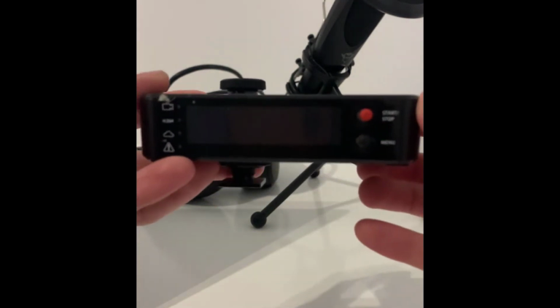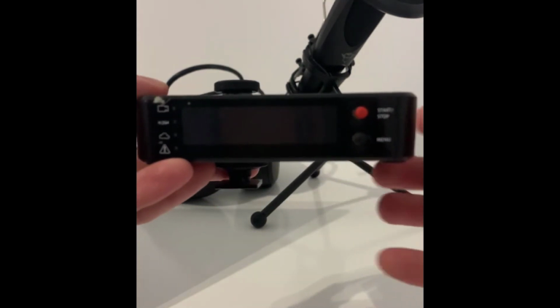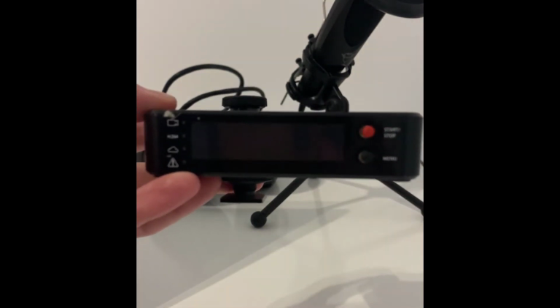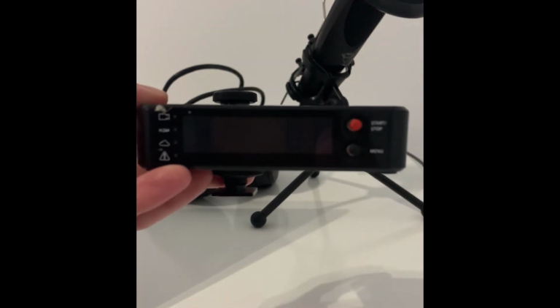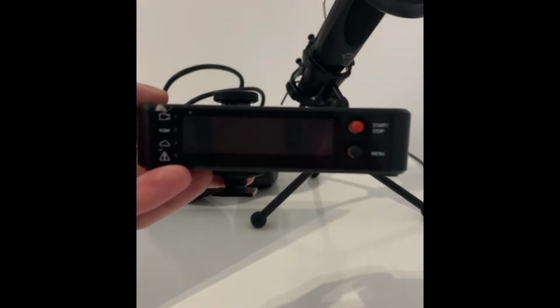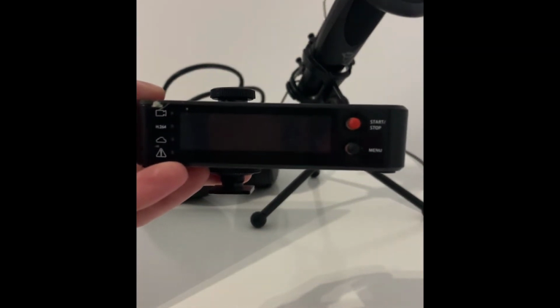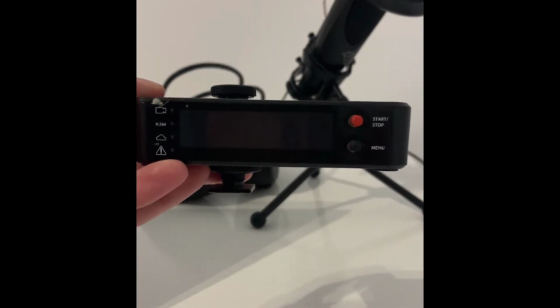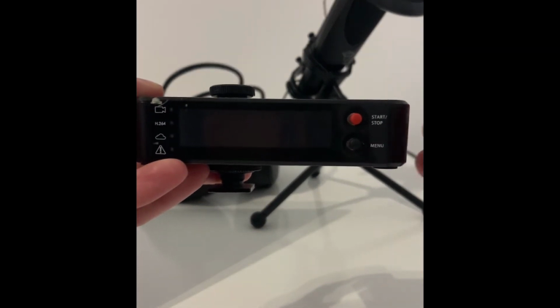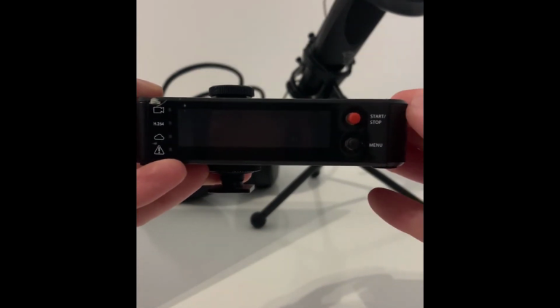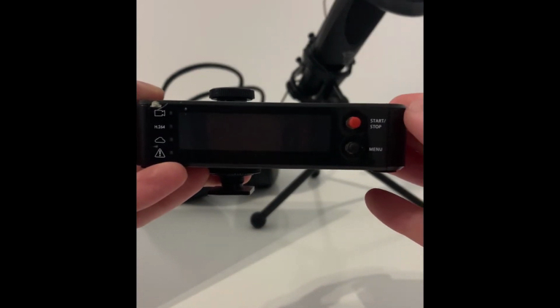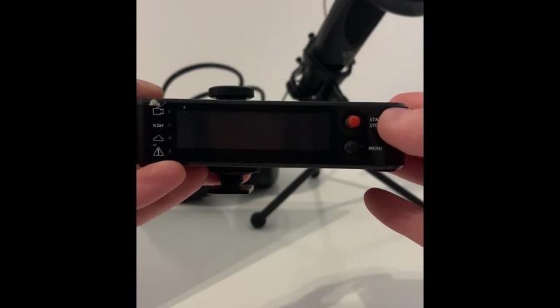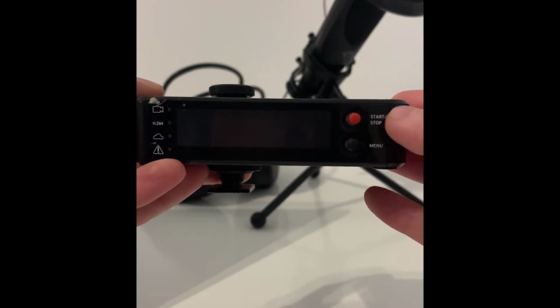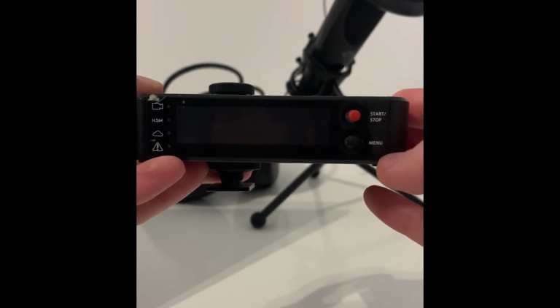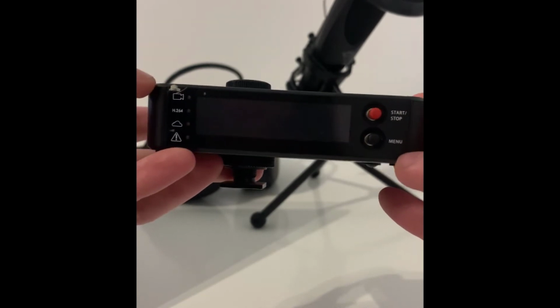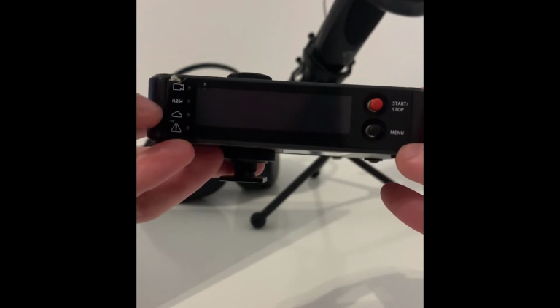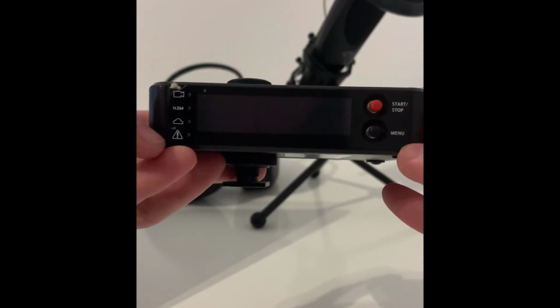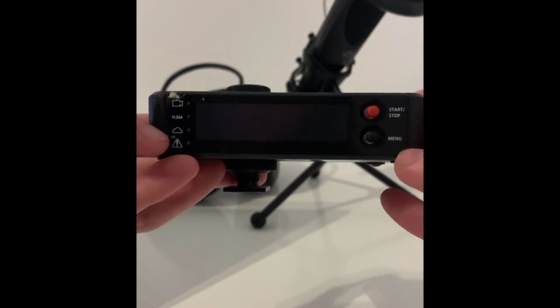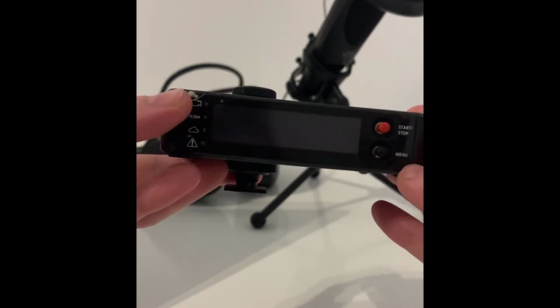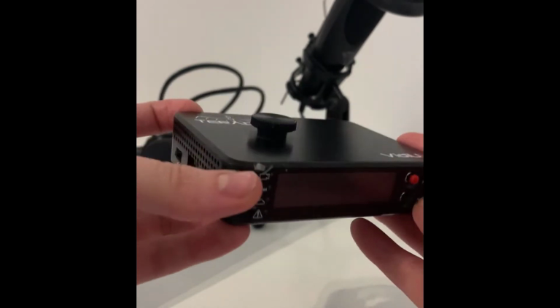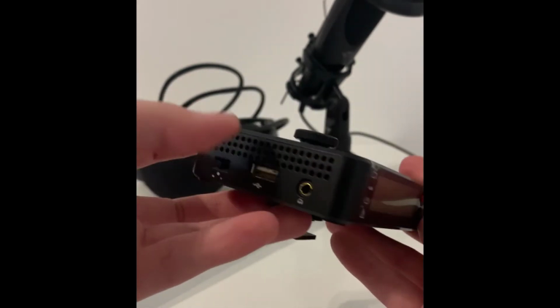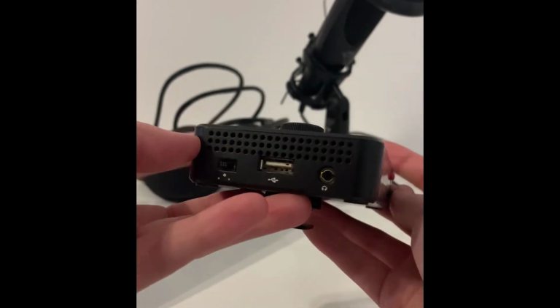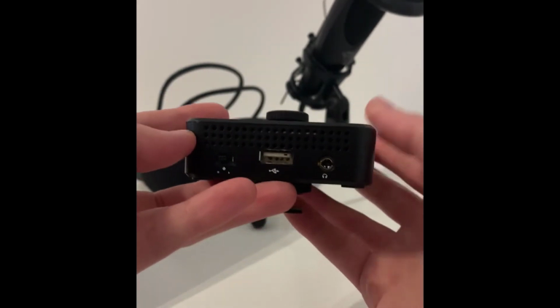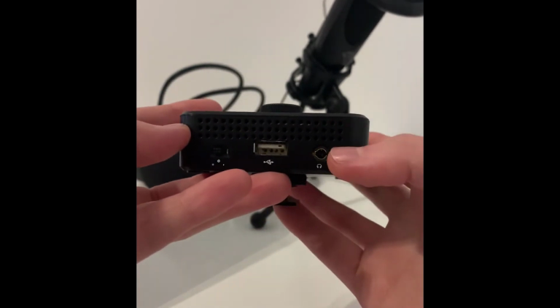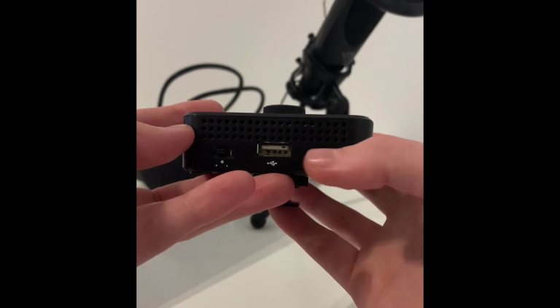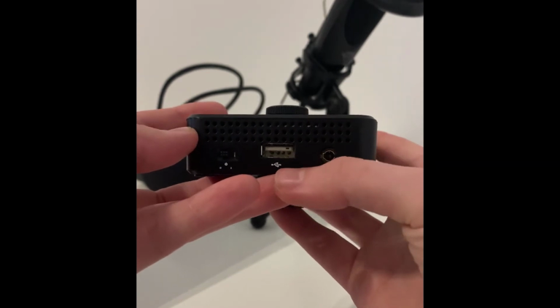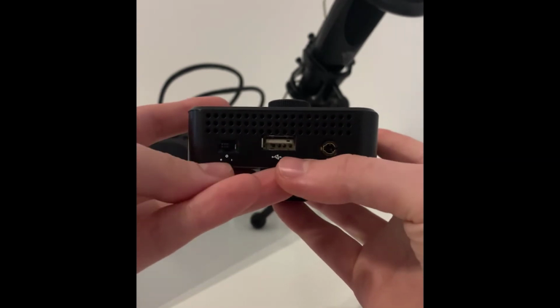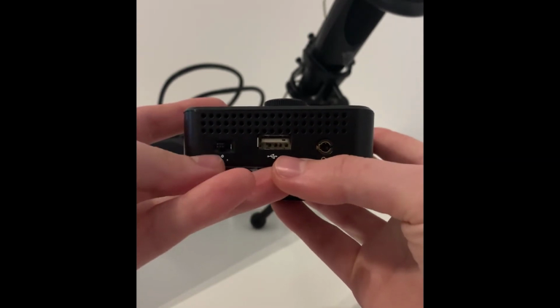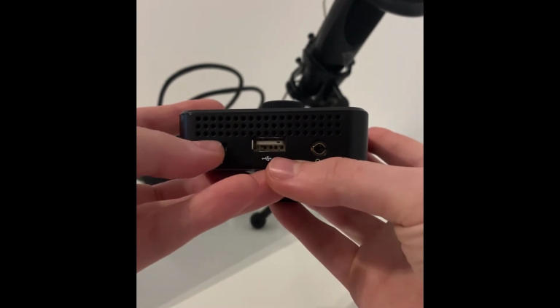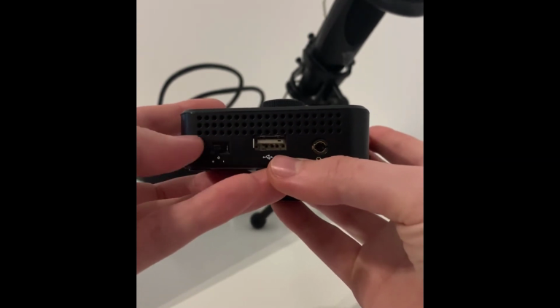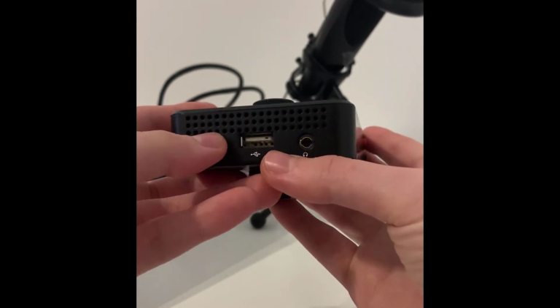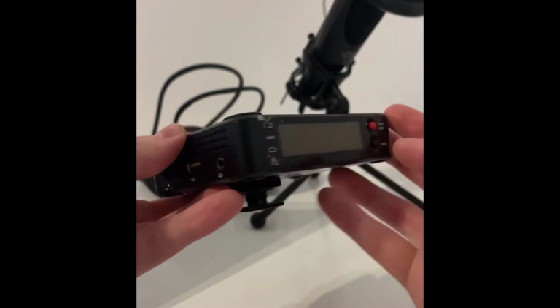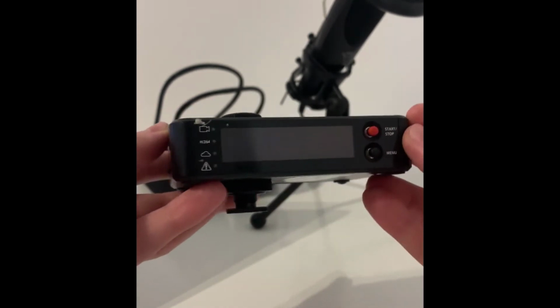On the front, you will find a red button, which is the start/stop and the menu button. If you turn it to the side, you can plug in your headphones, USB, and there's the switch on and switch off plug.